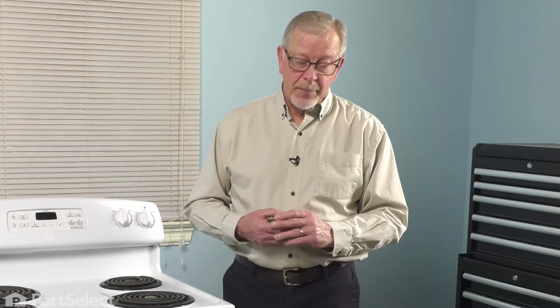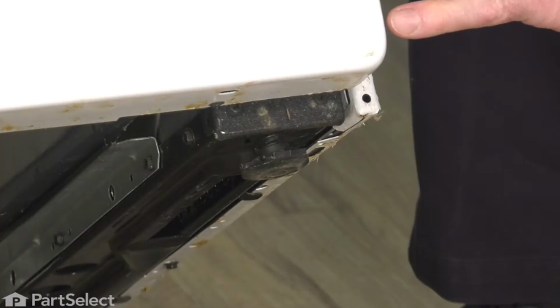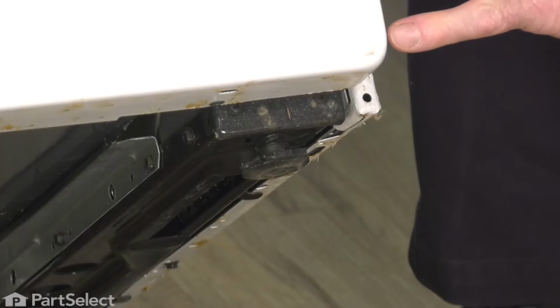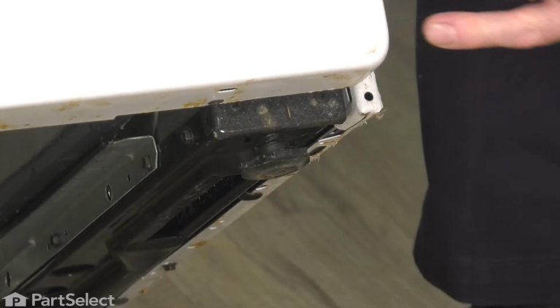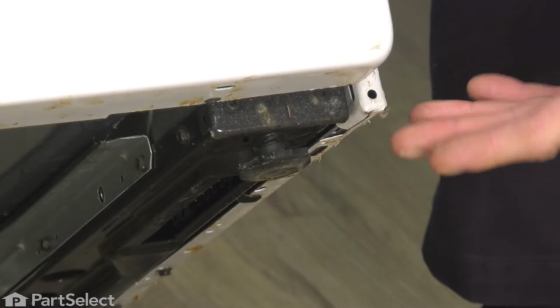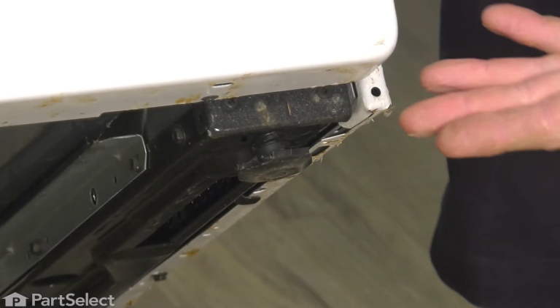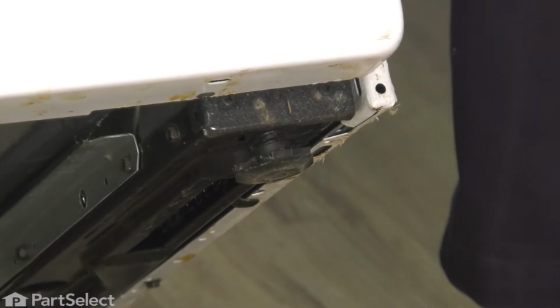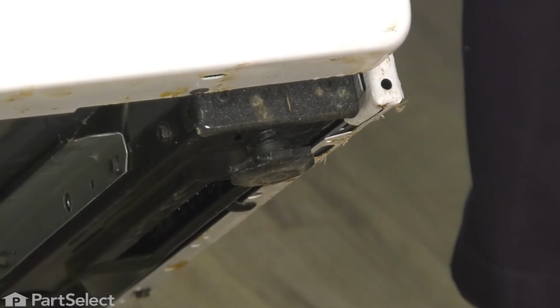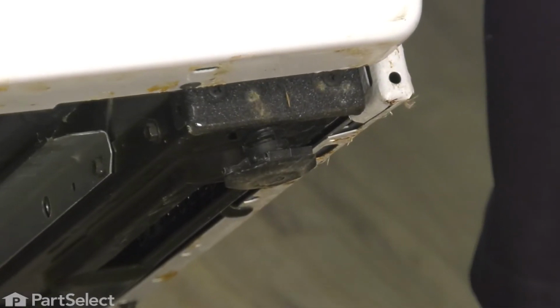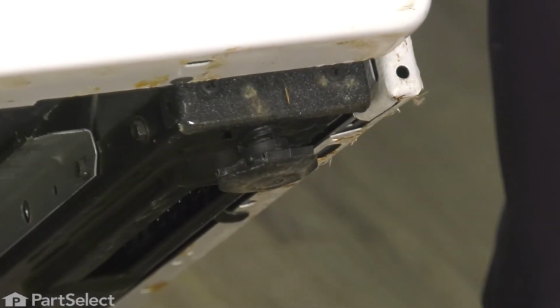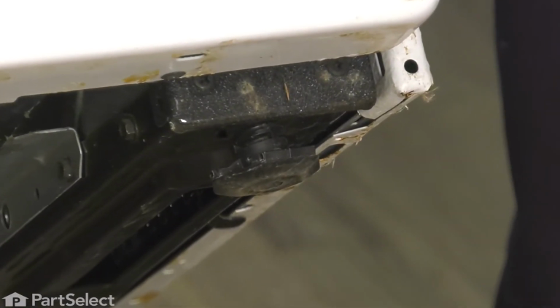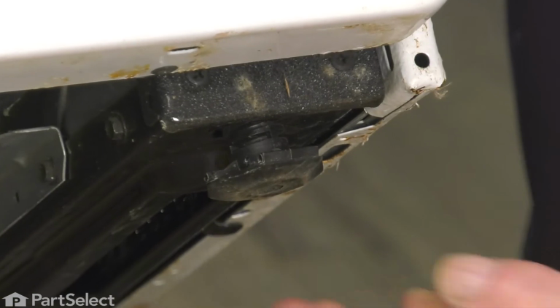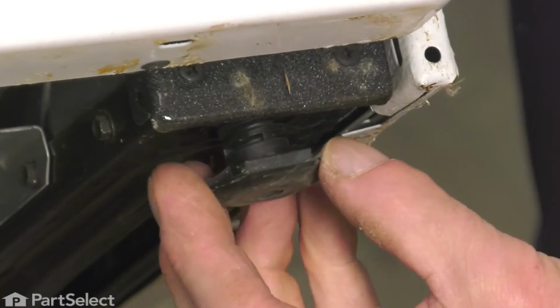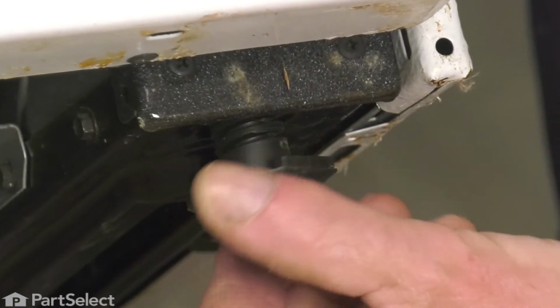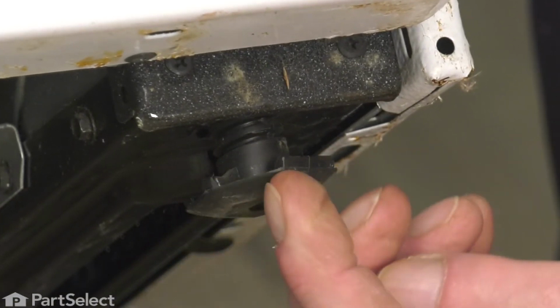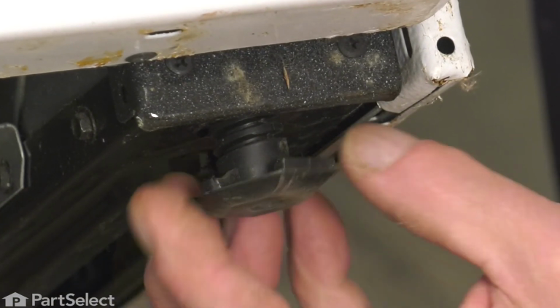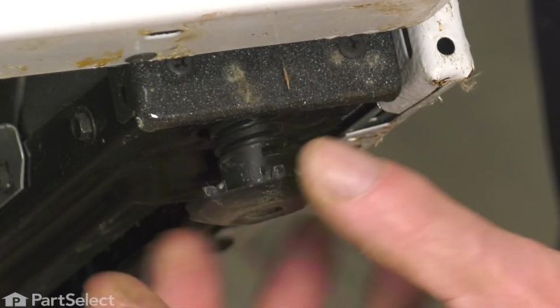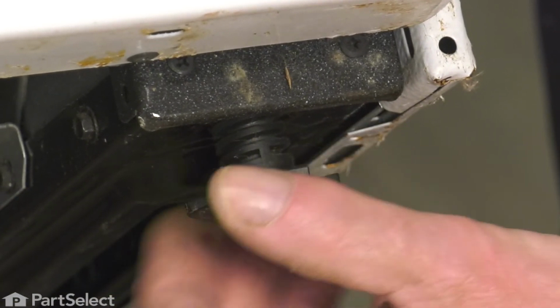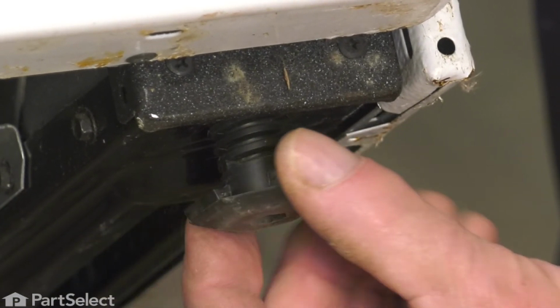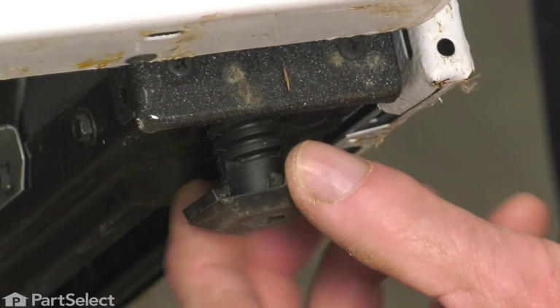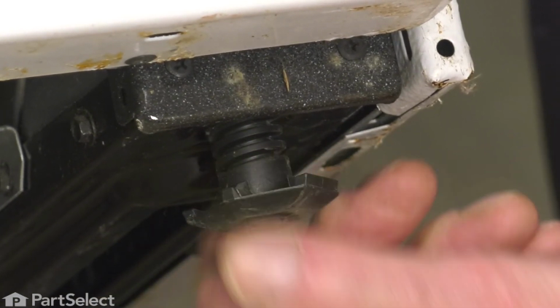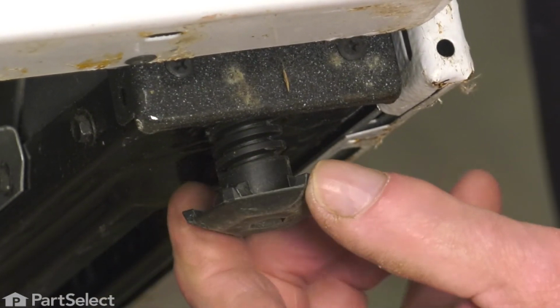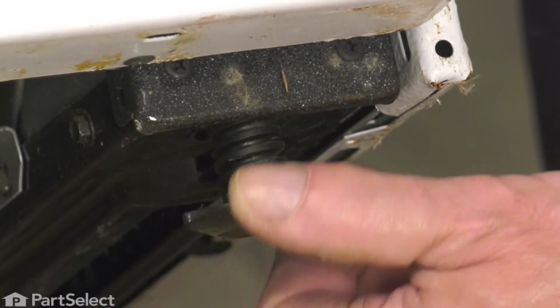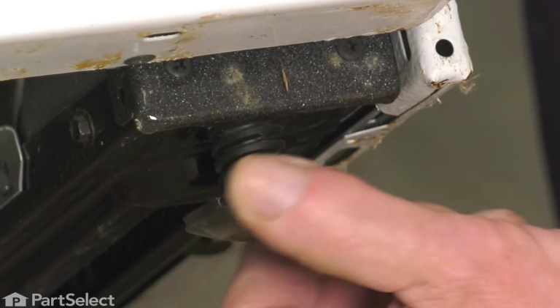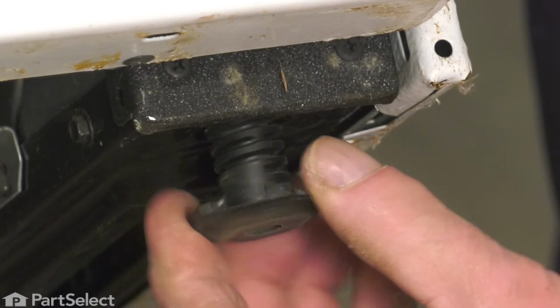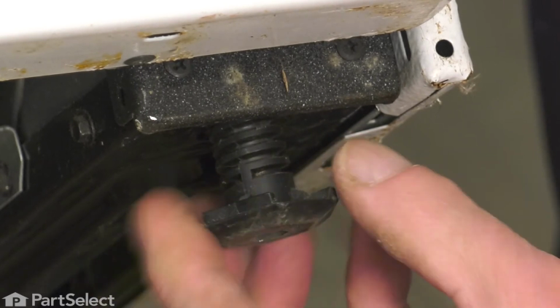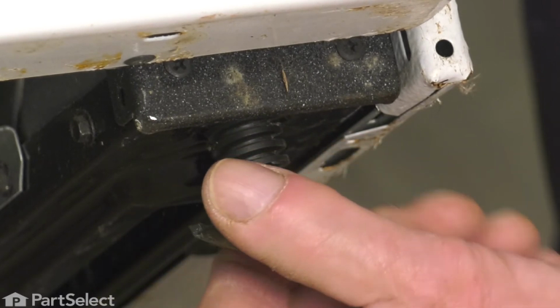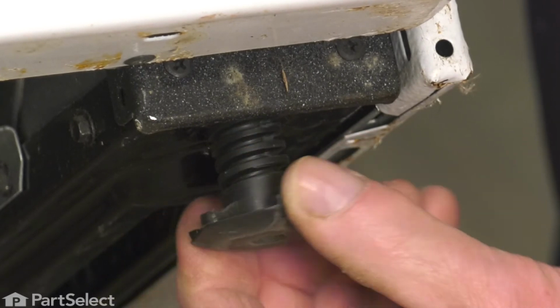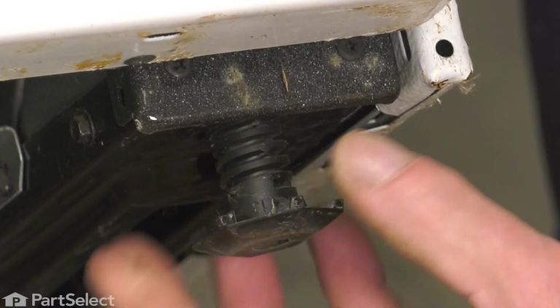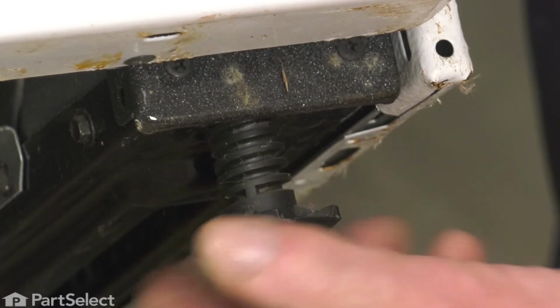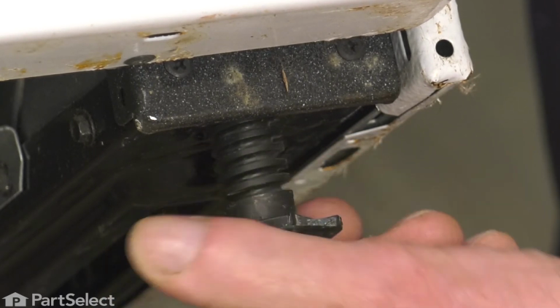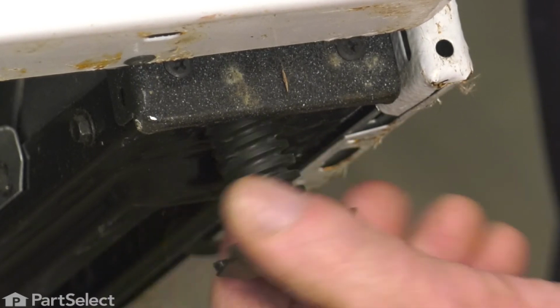Now with the range secure, we're next going to remove the old leveling leg if it's still intact. If it's just the bottom that's broken off, you'll need a pair of pliers to unthread the stem of the old leg.